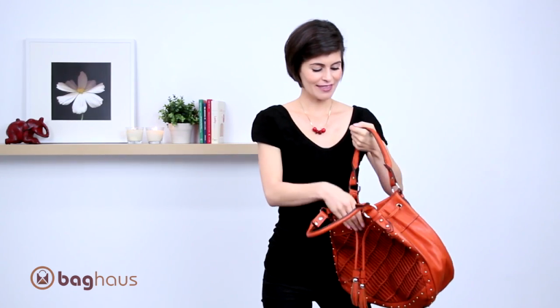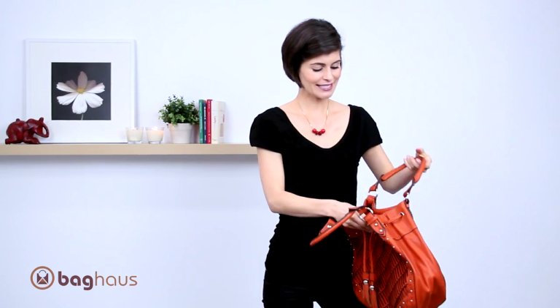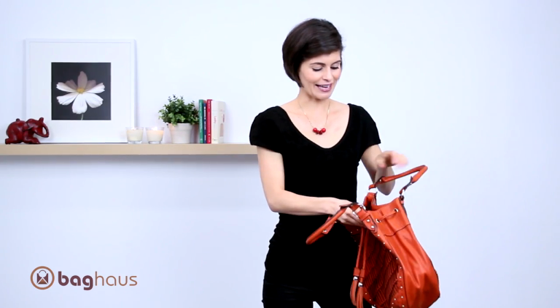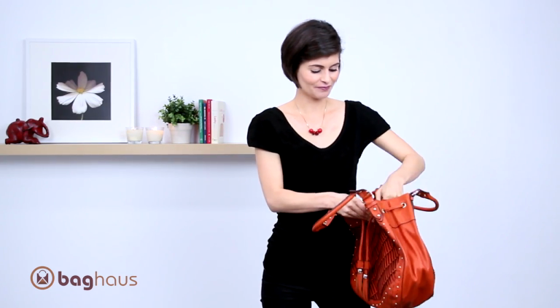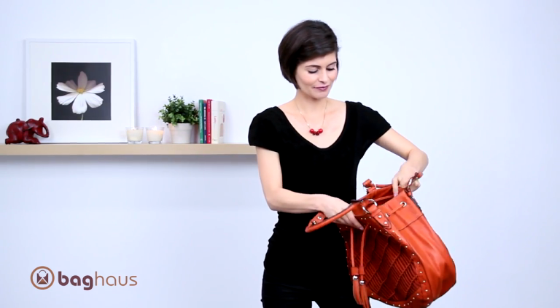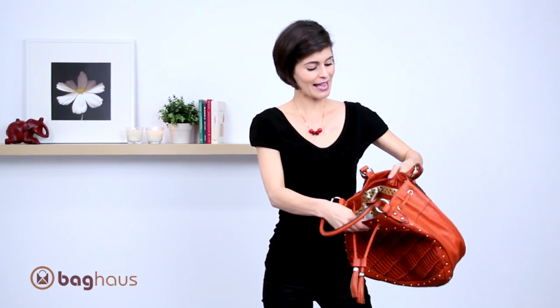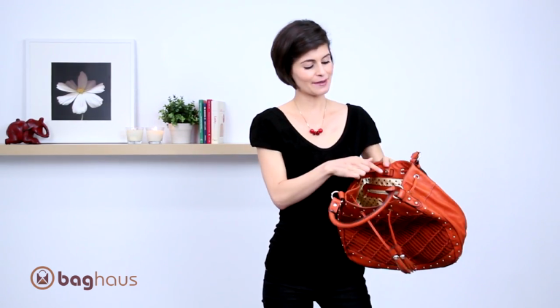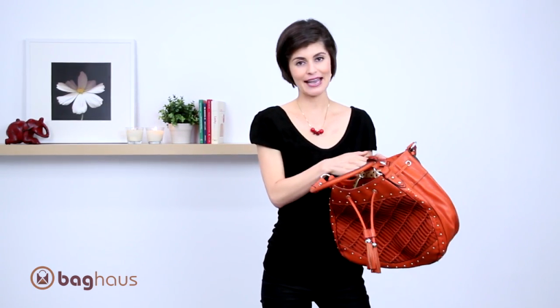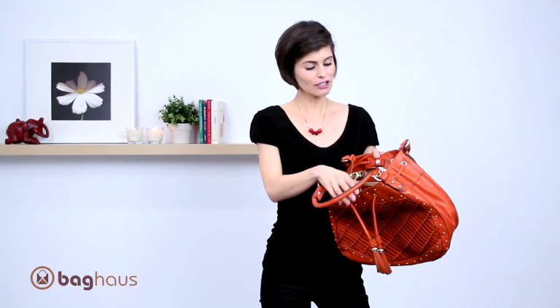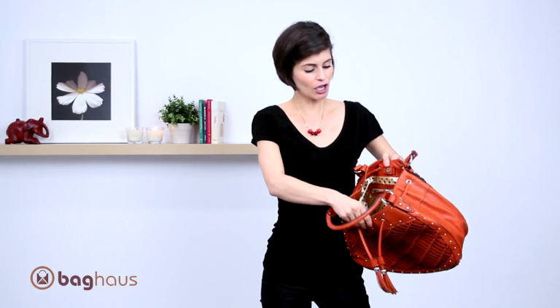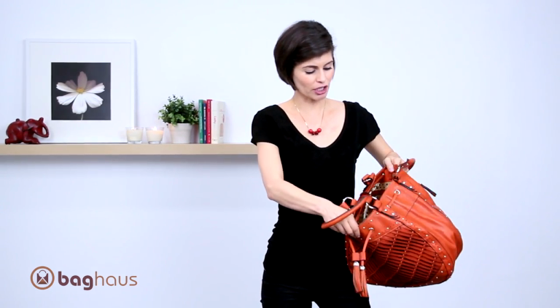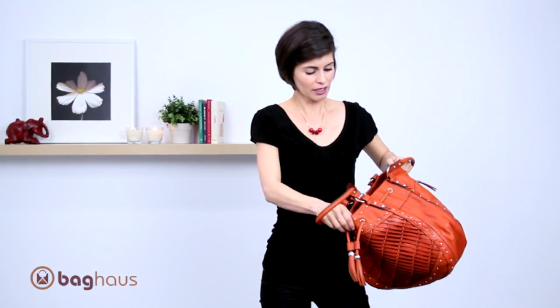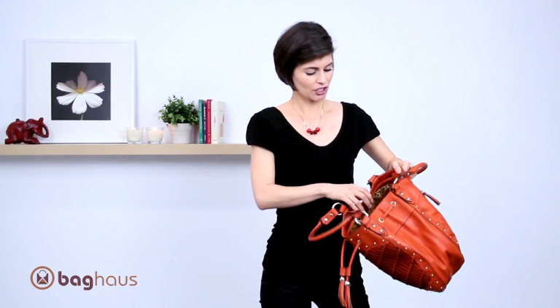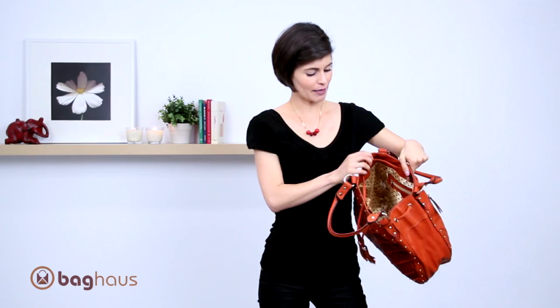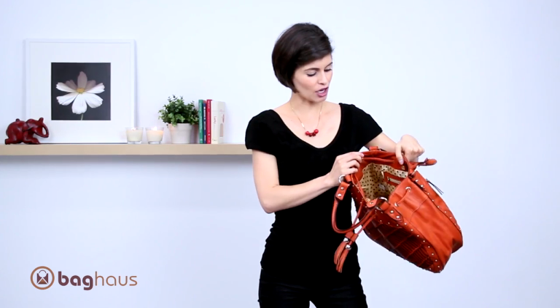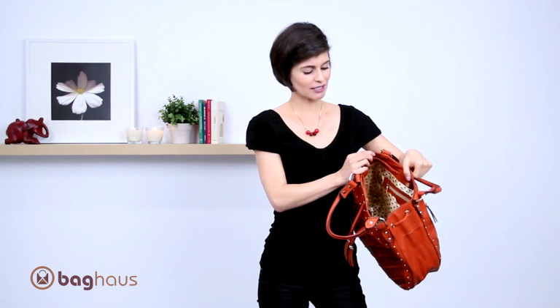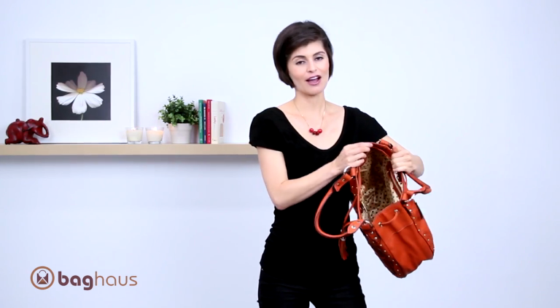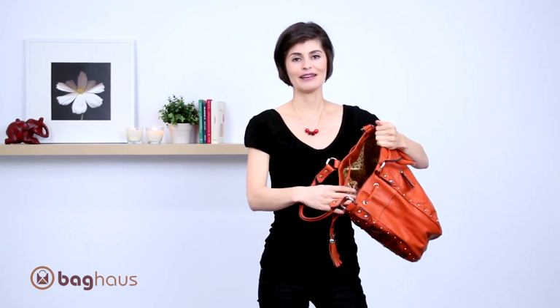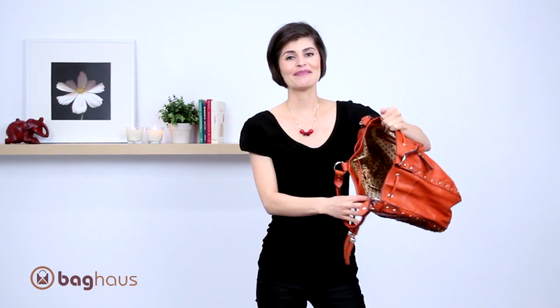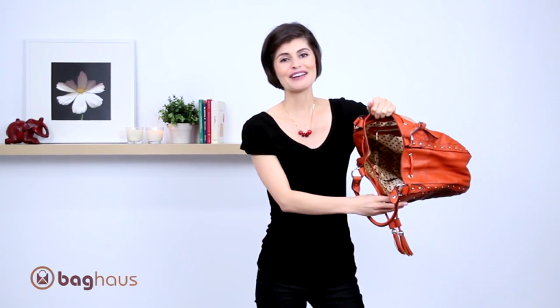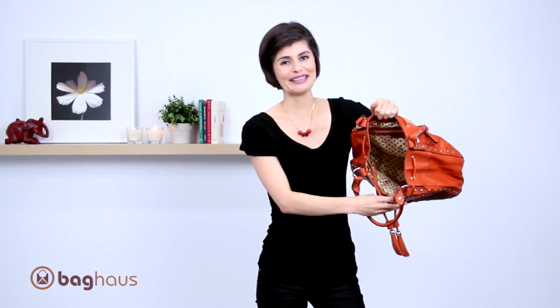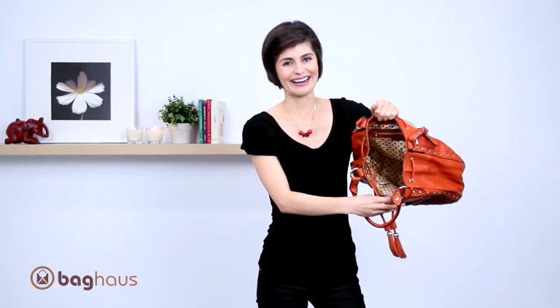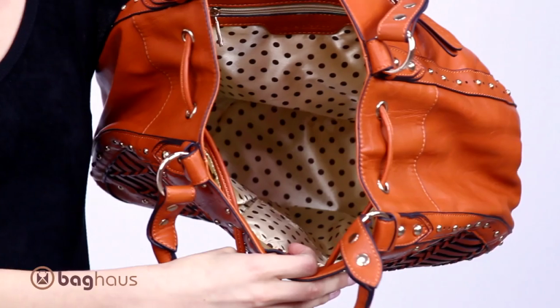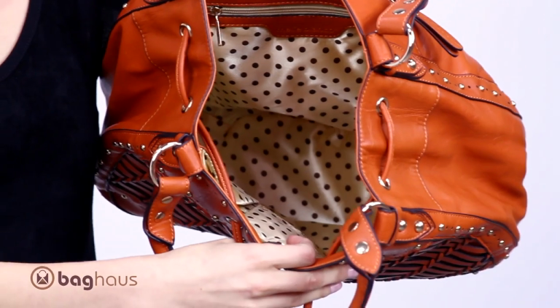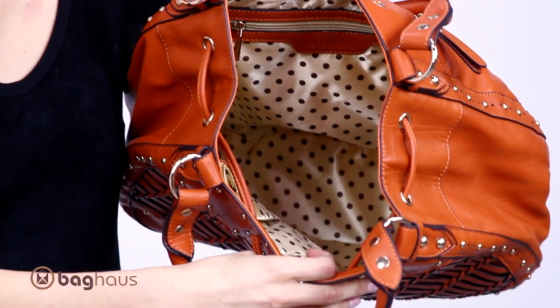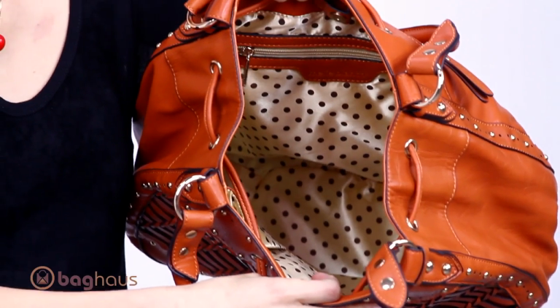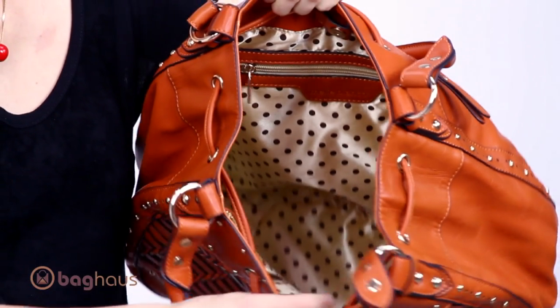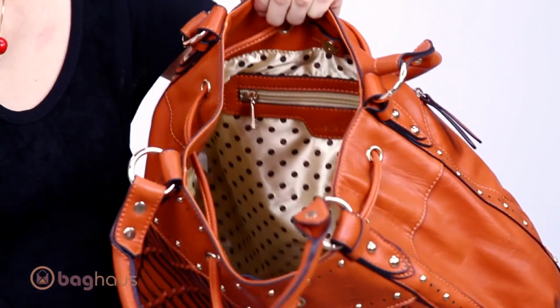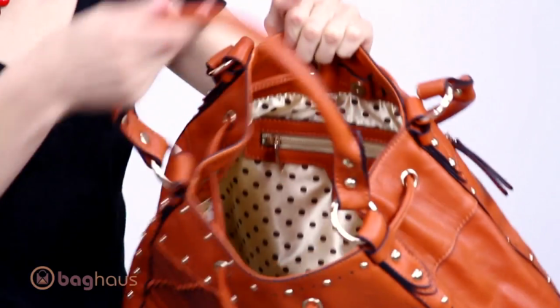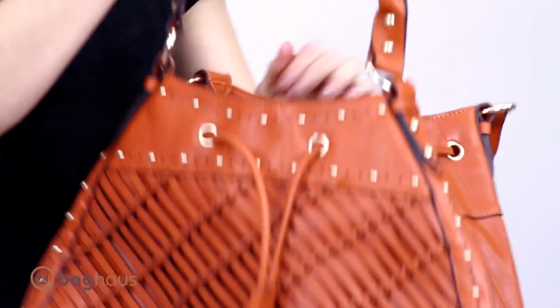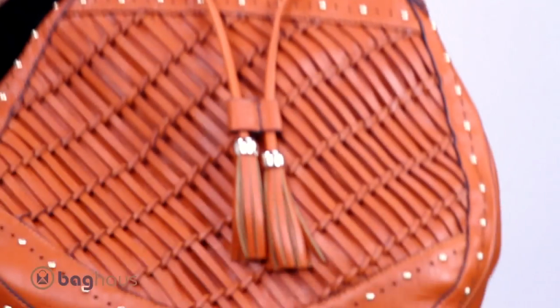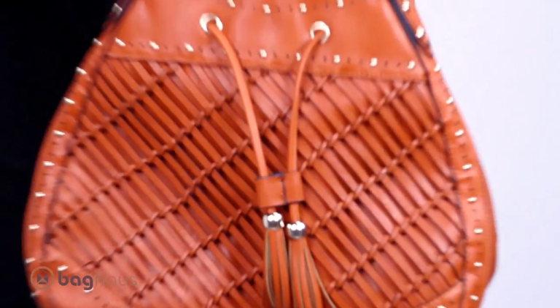The inside has the magnetic closure to keep it closed. Open it up — ton of room in here. You can throw all your belongings in here. Magazine, it's really big.